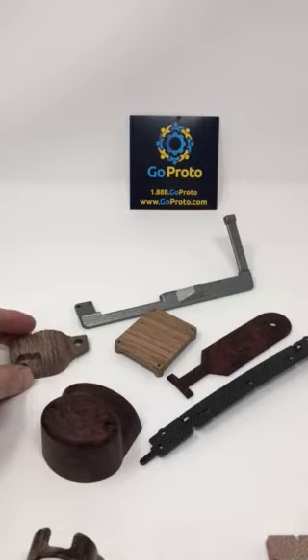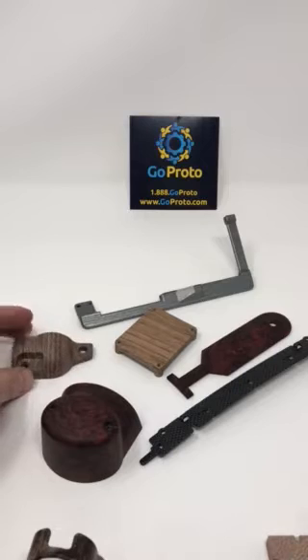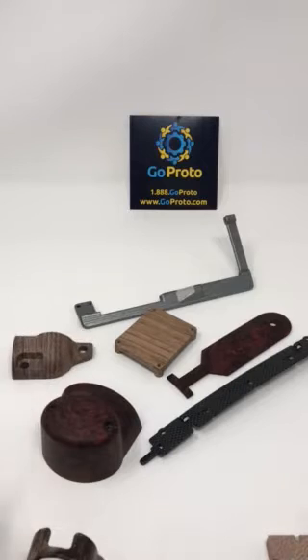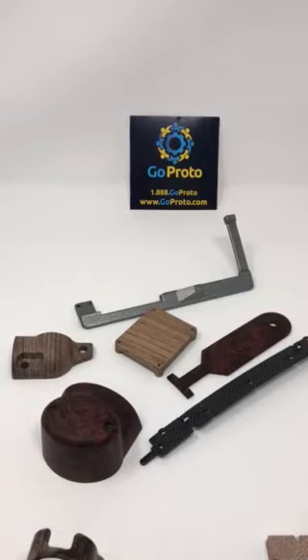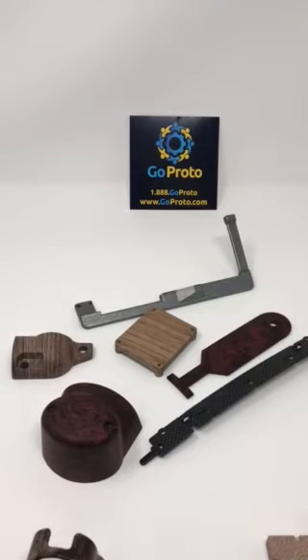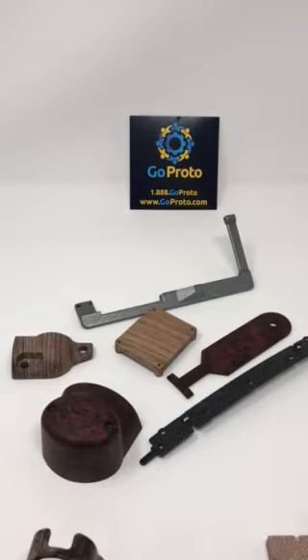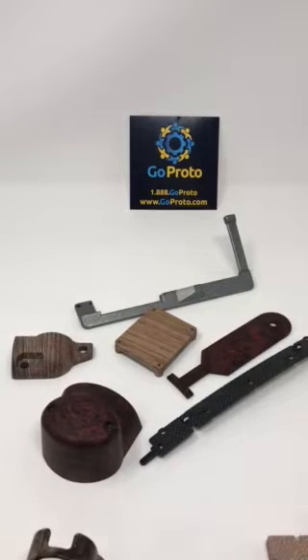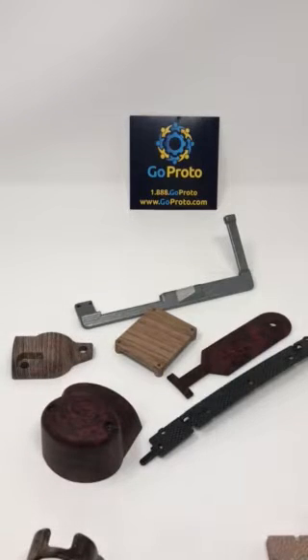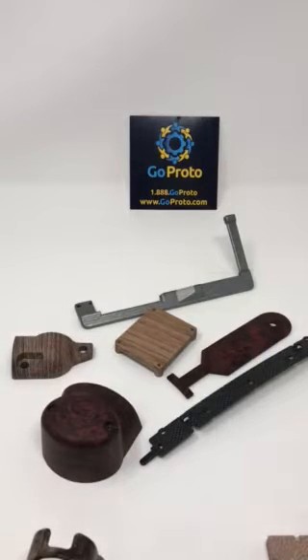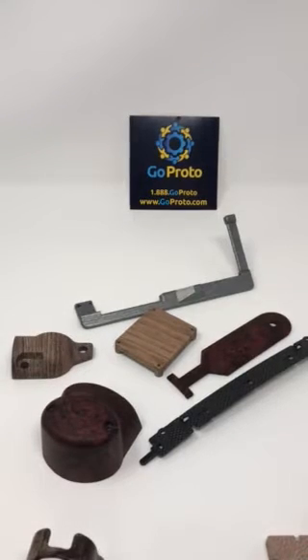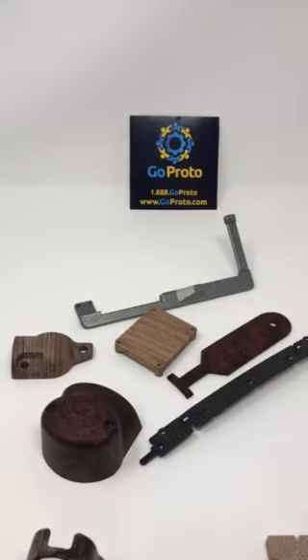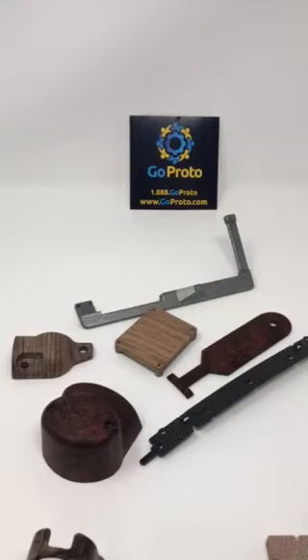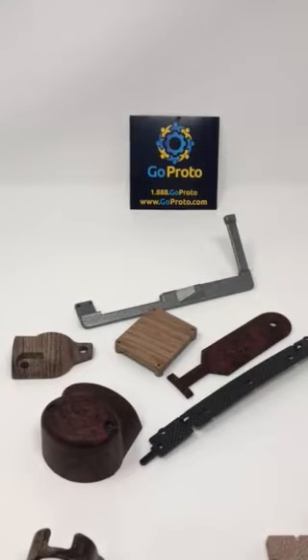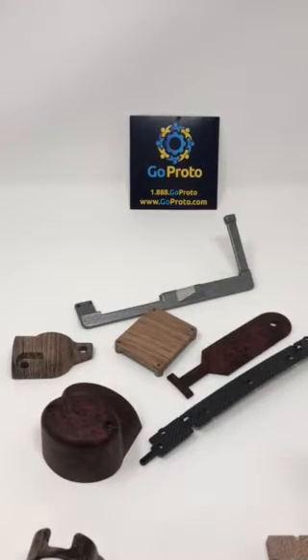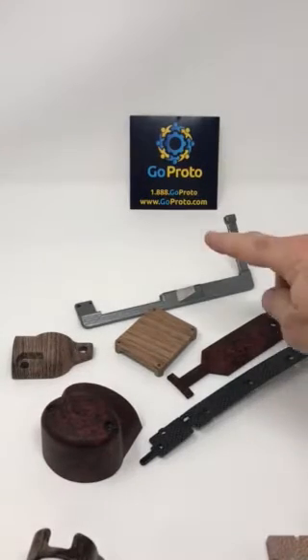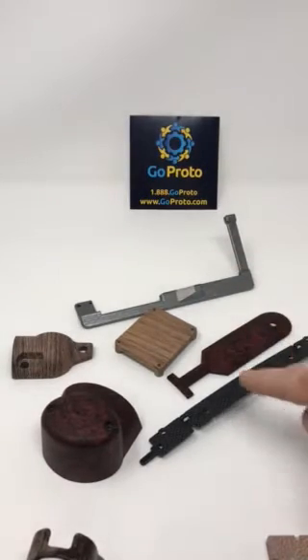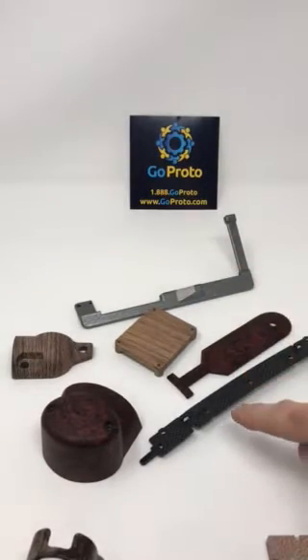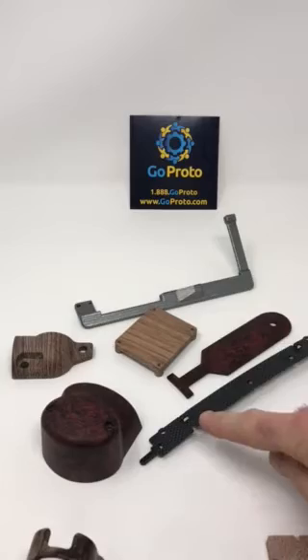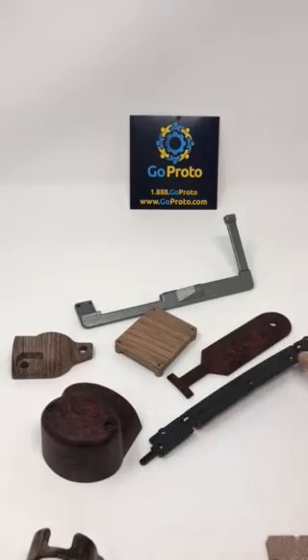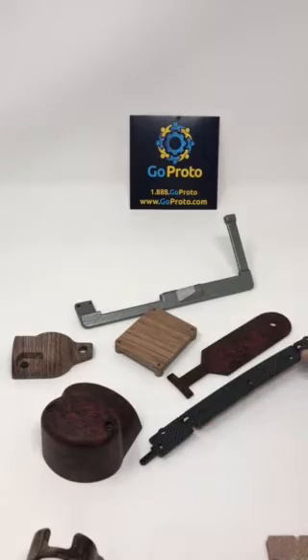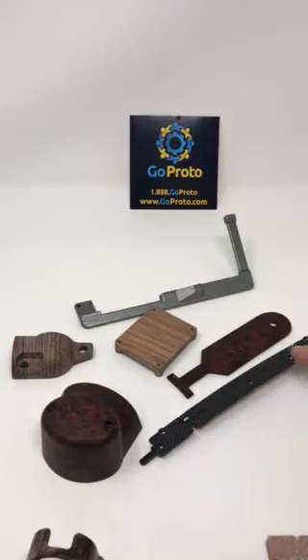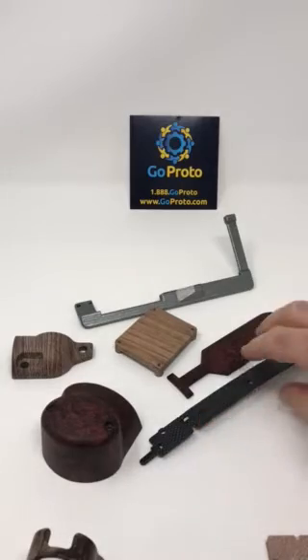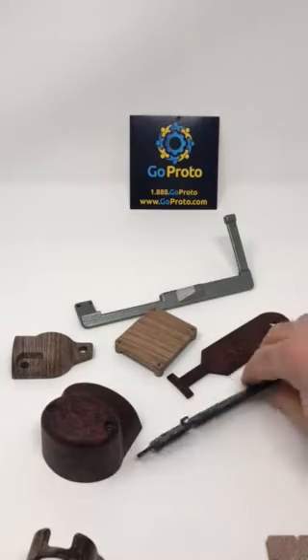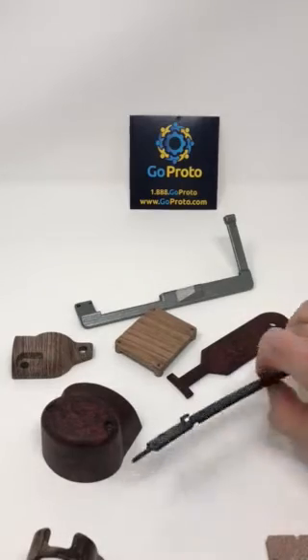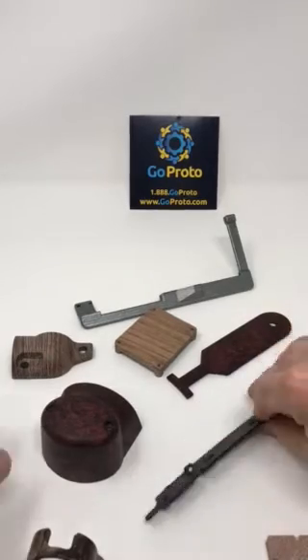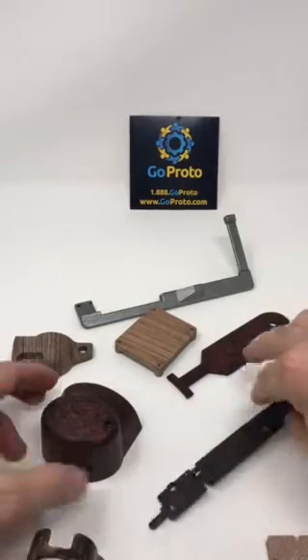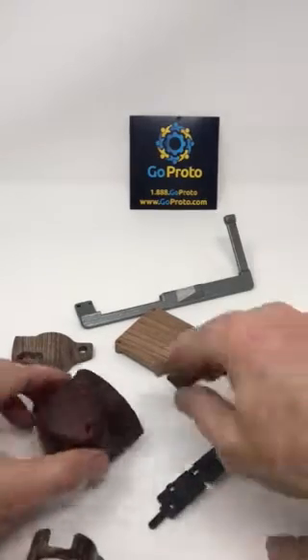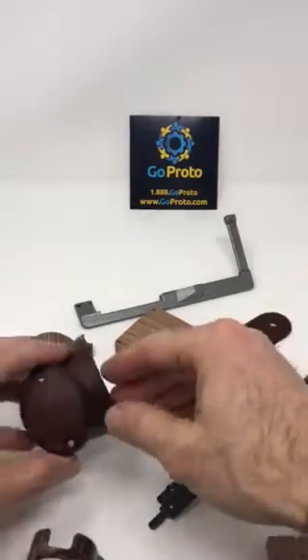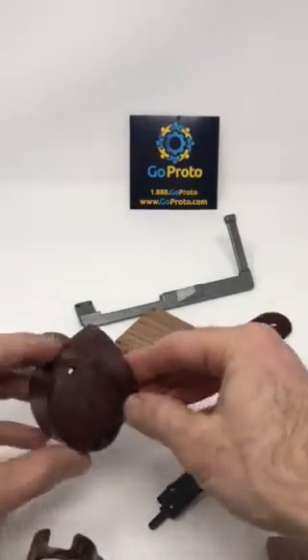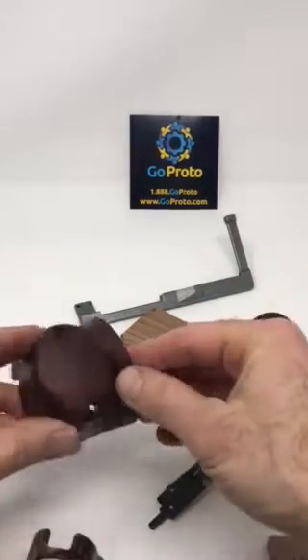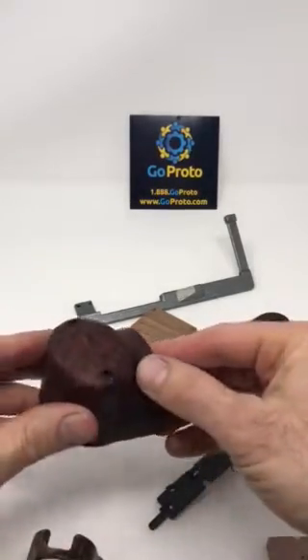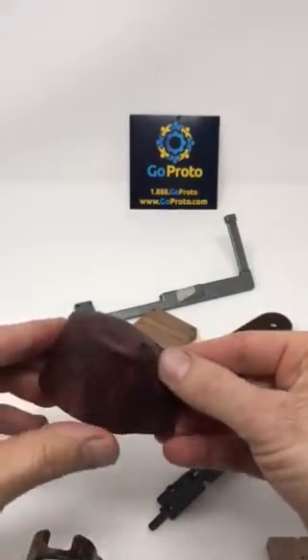We're able to do wood grains, camouflage, swirl patterns, metal patterns, and we've got carbon fiber. So I wanted to show some of the options today.